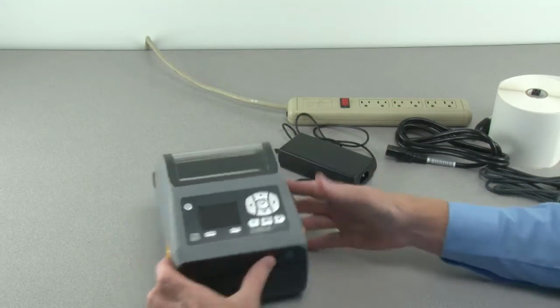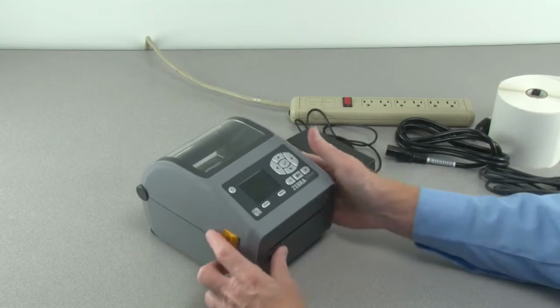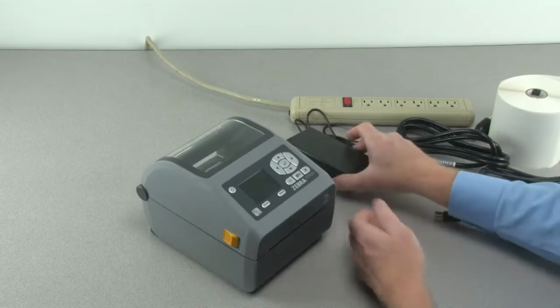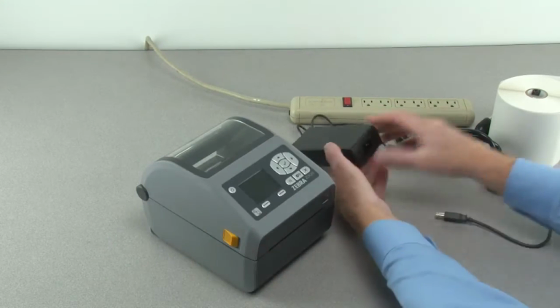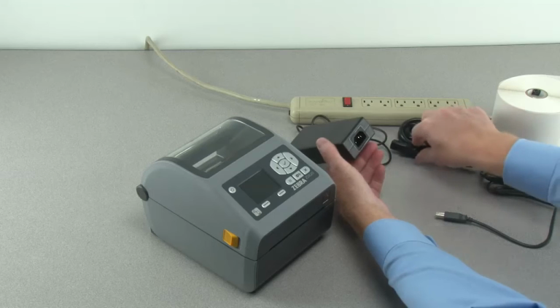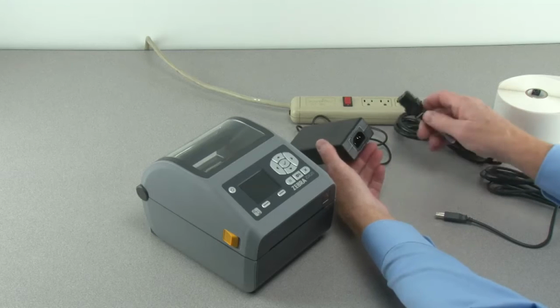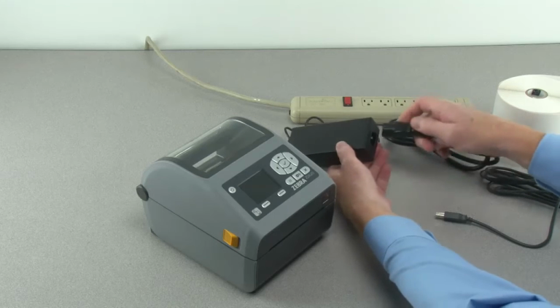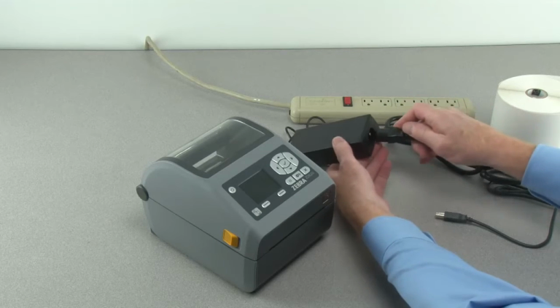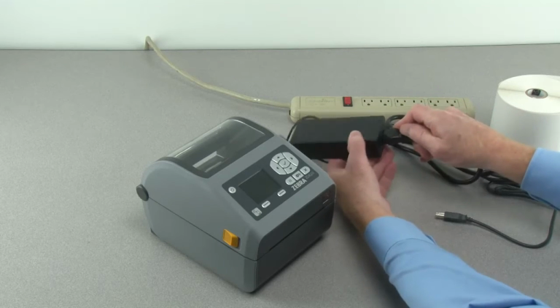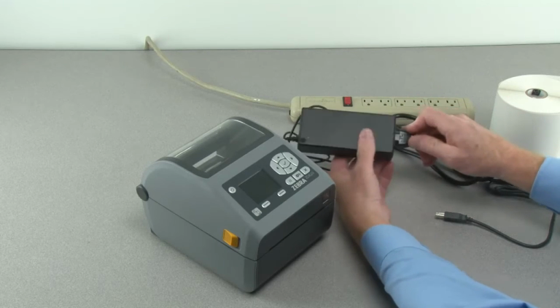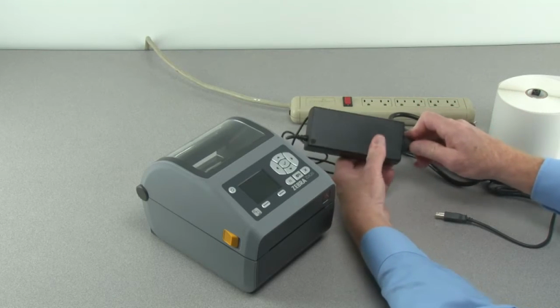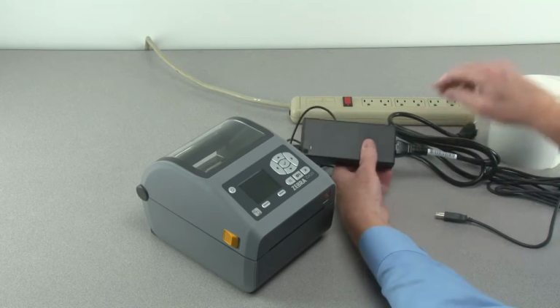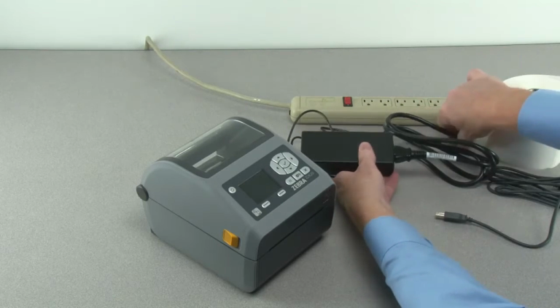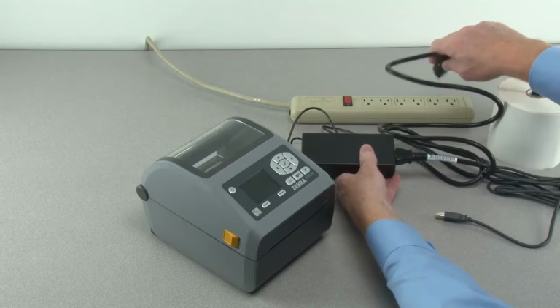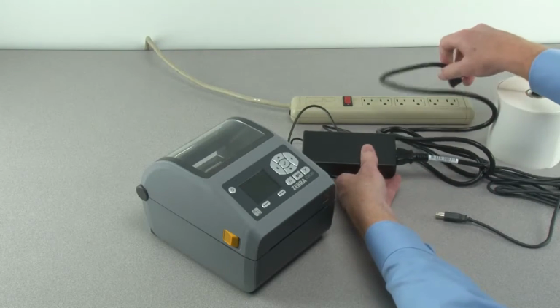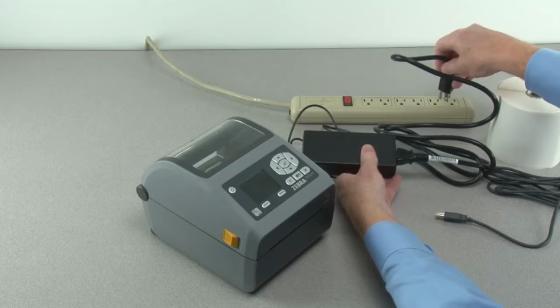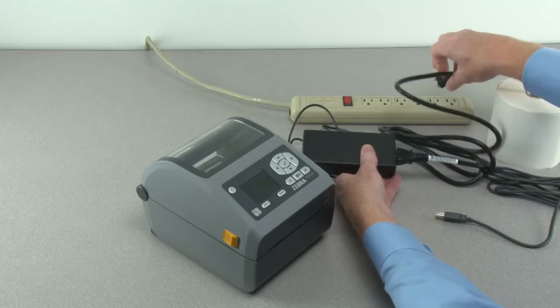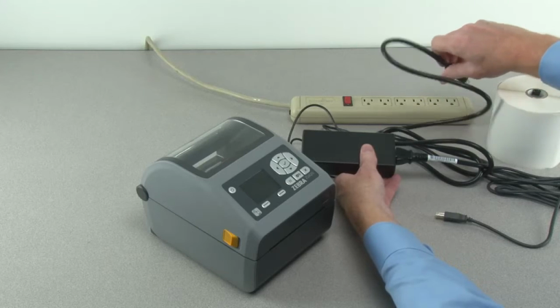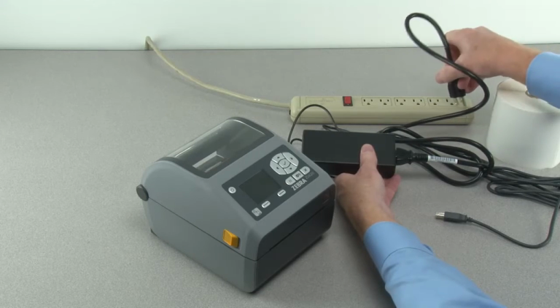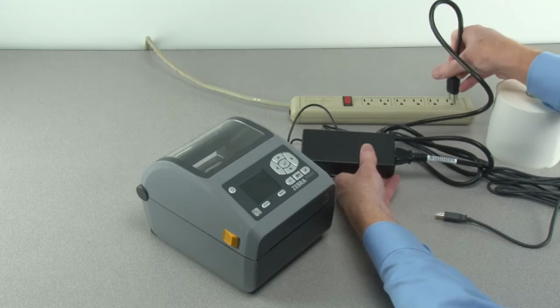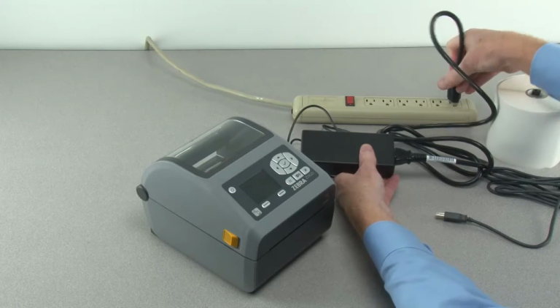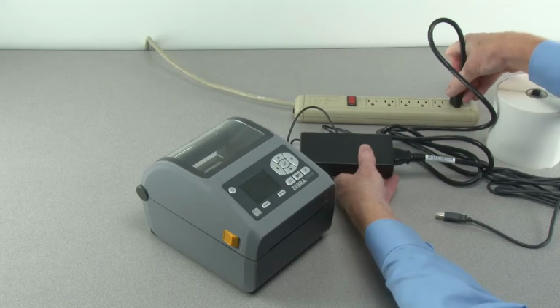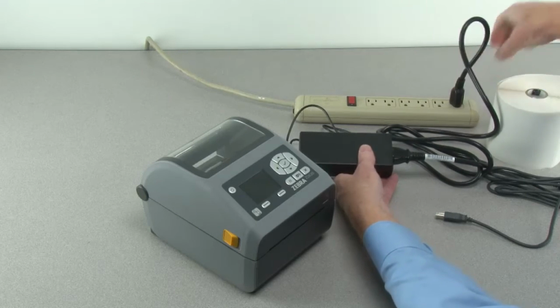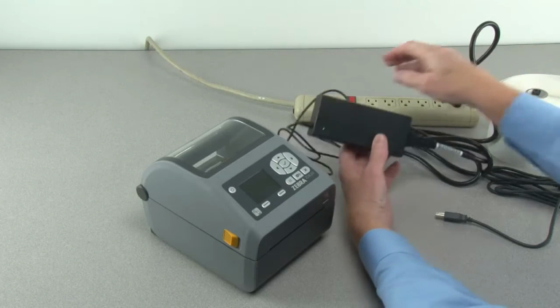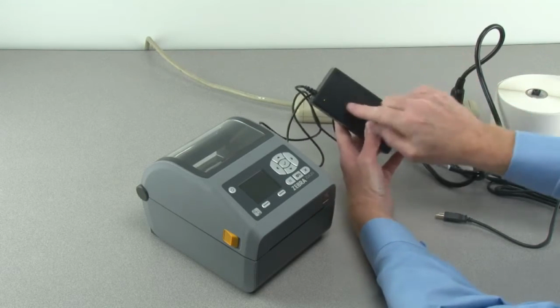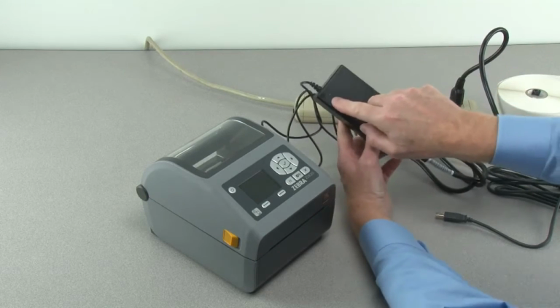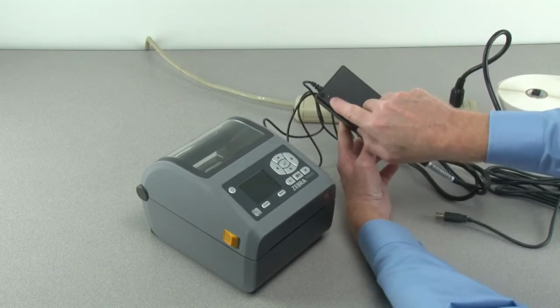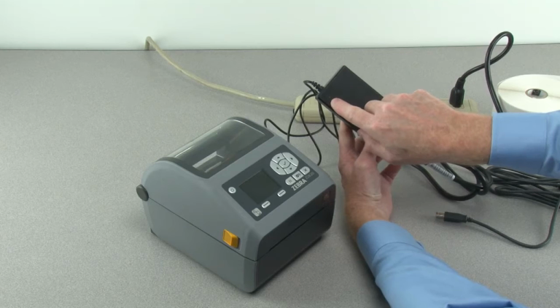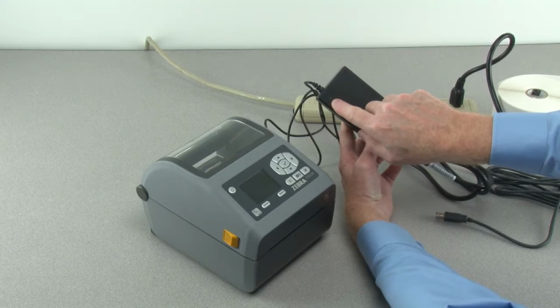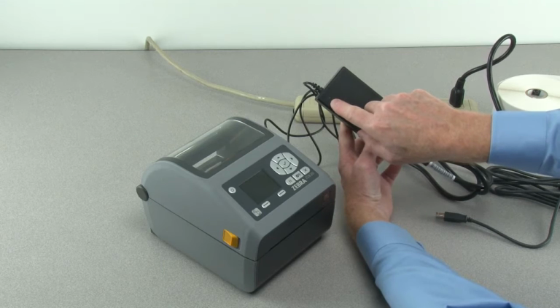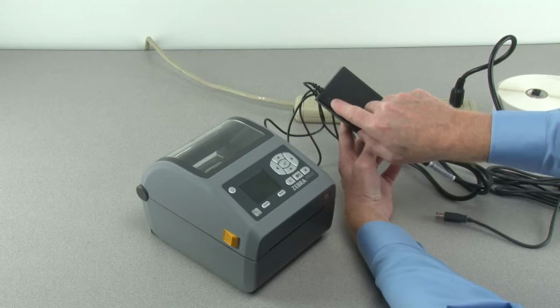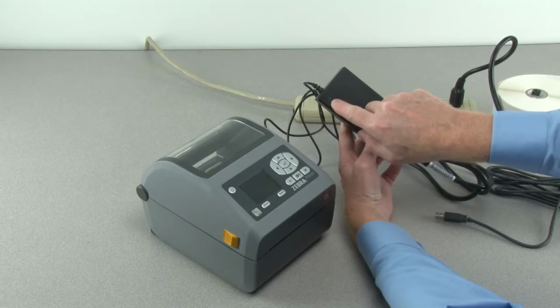Connect the power cord to the power supply. Connect the power cord to an AC power source and verify the indicator is illuminated.